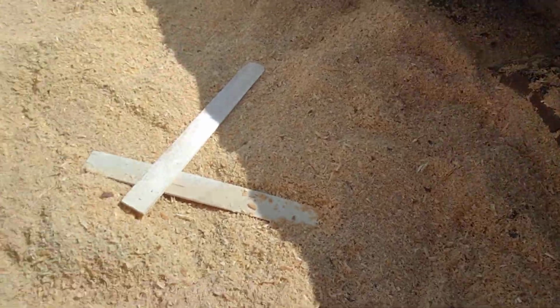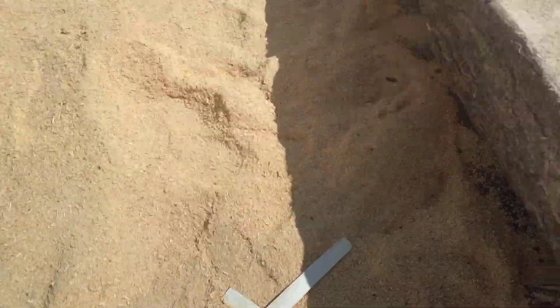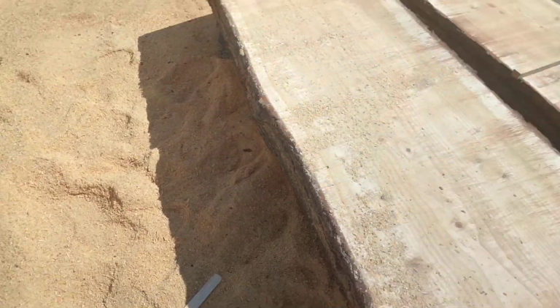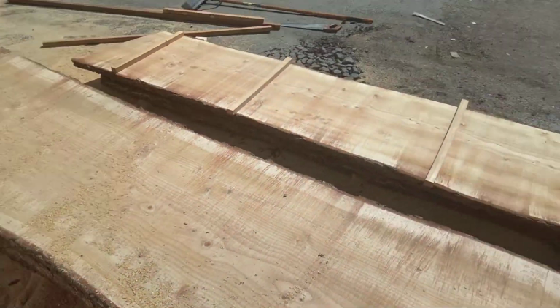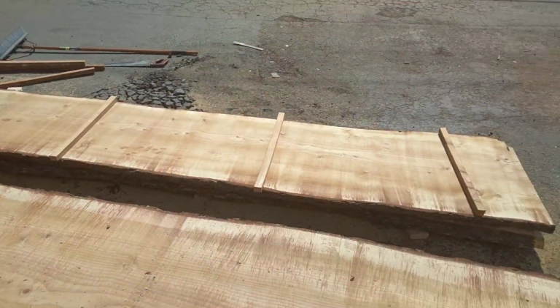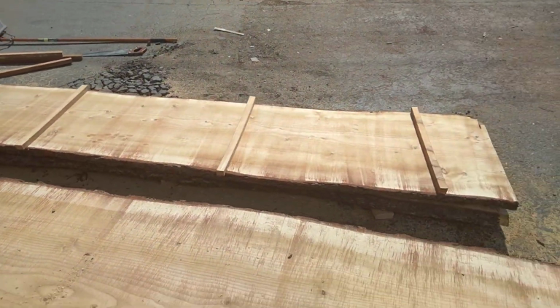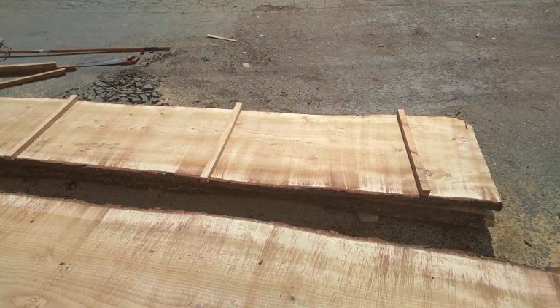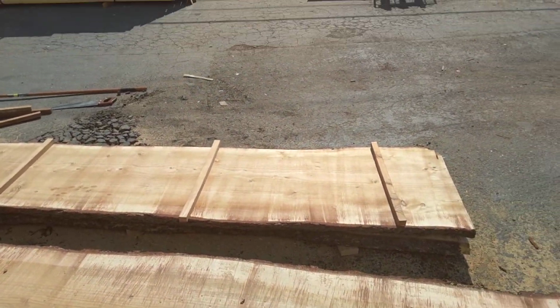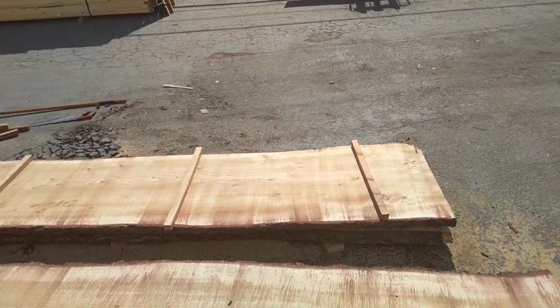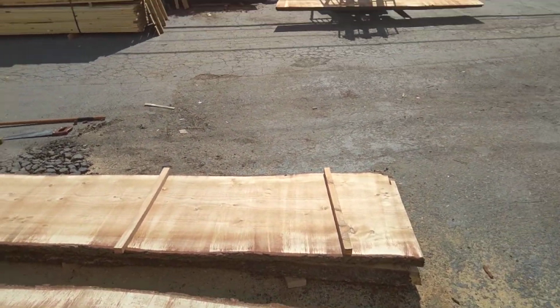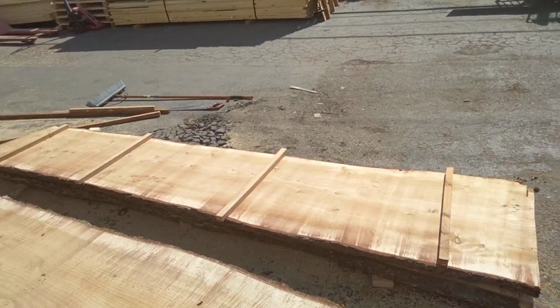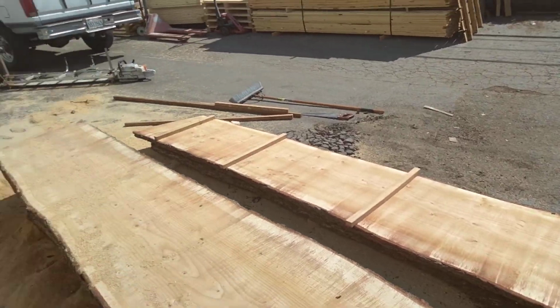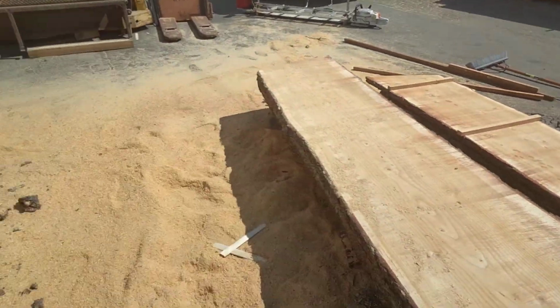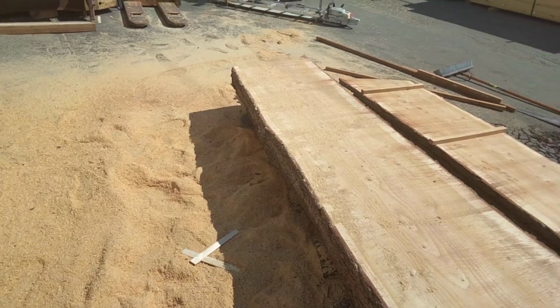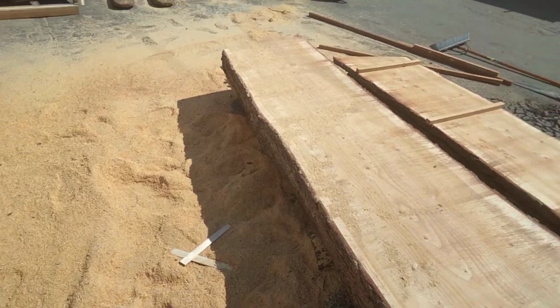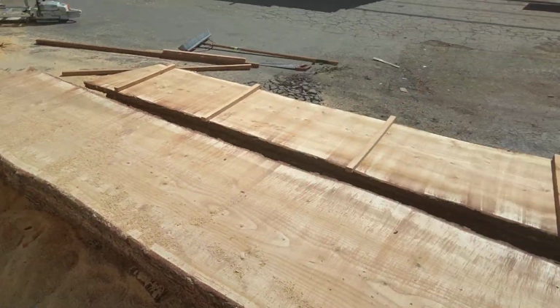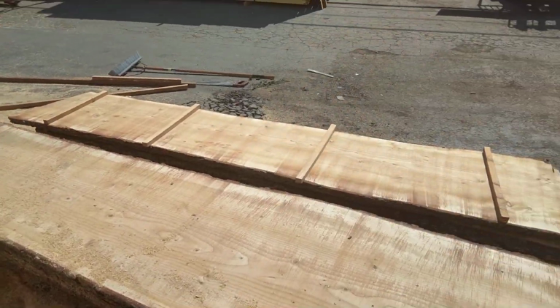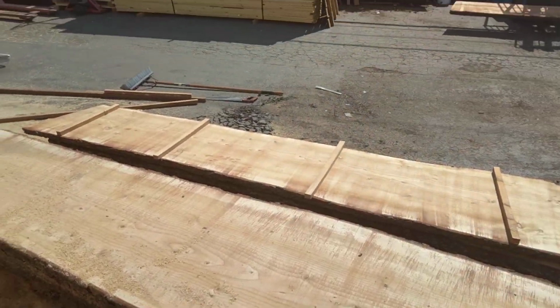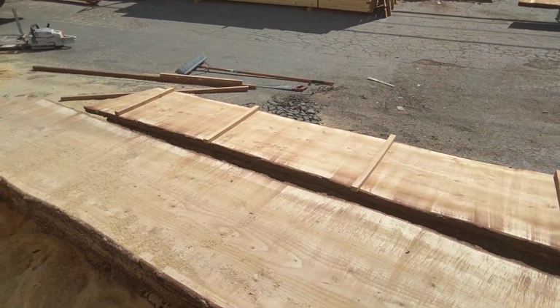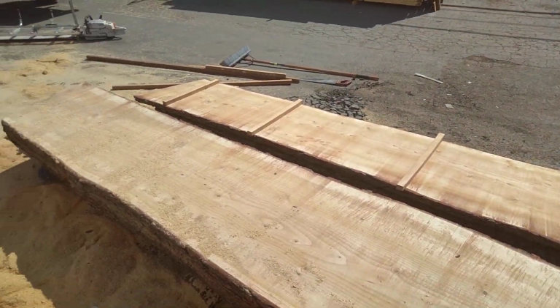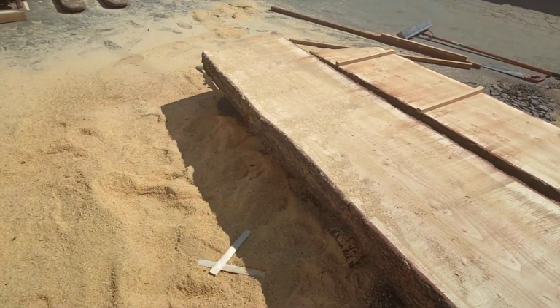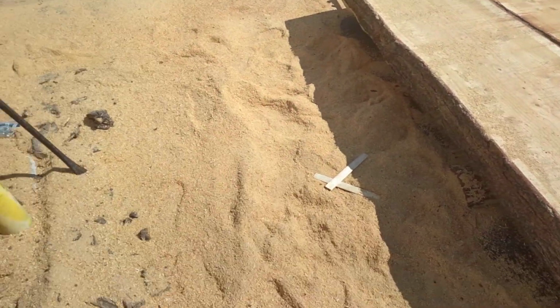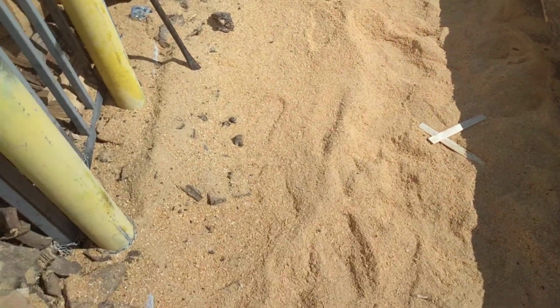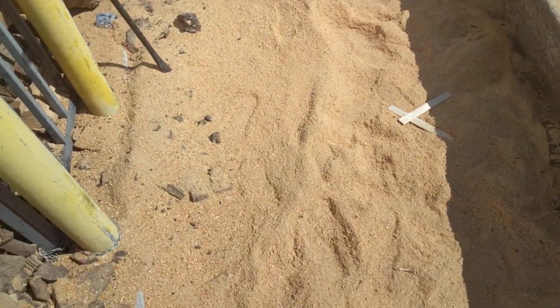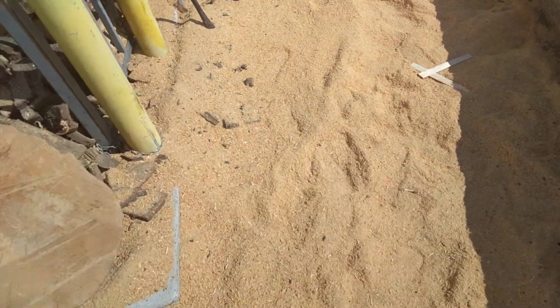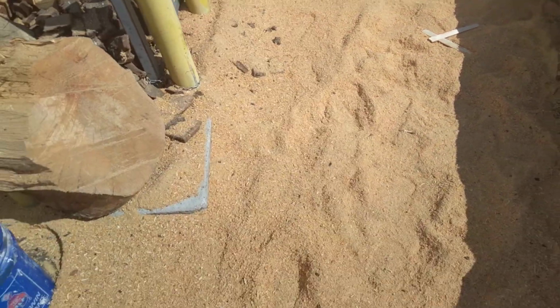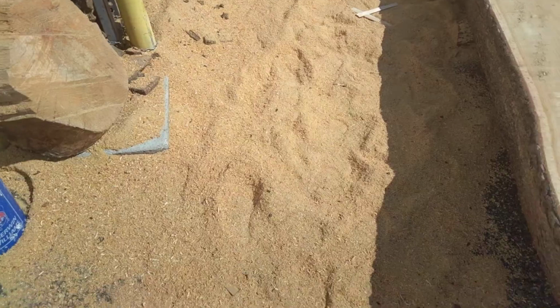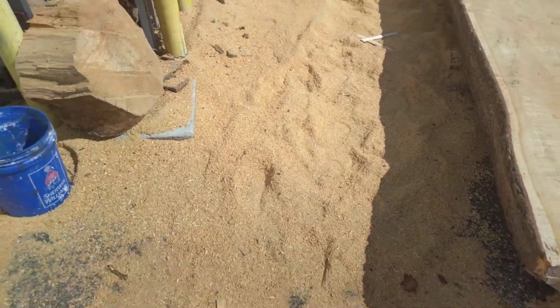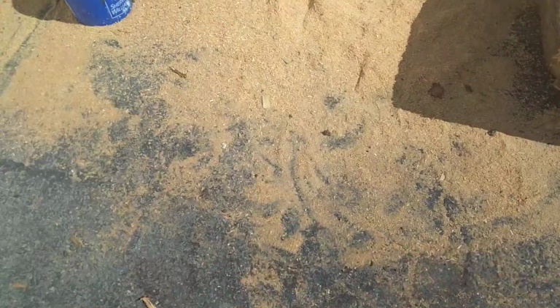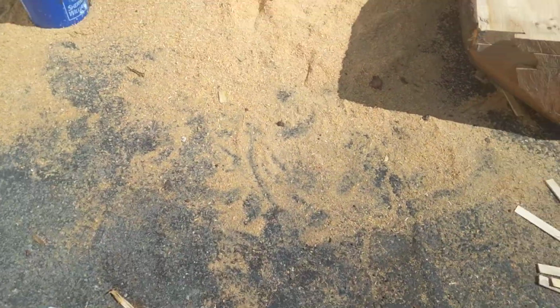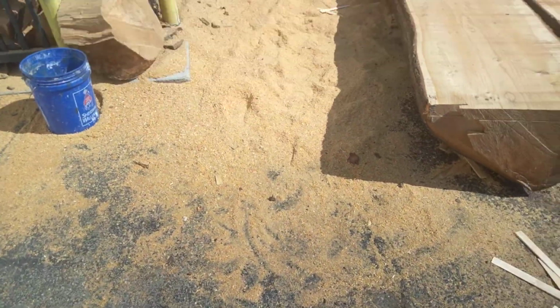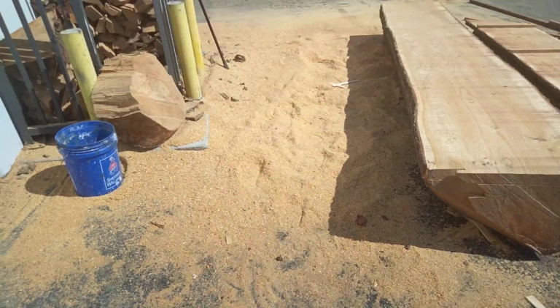I've done about four slabs and there's a ton of sawdust.